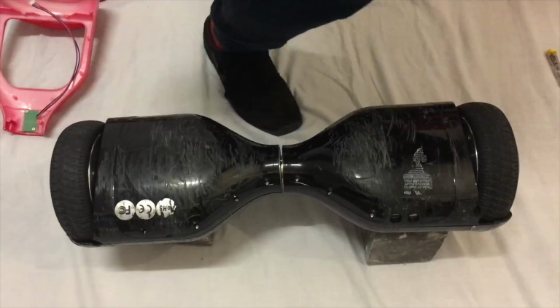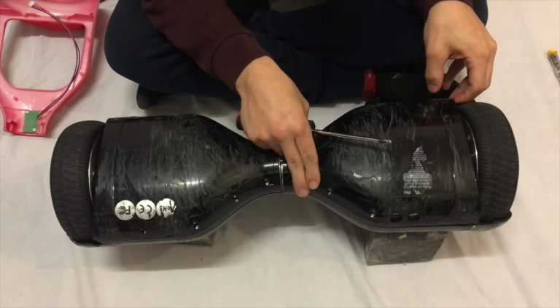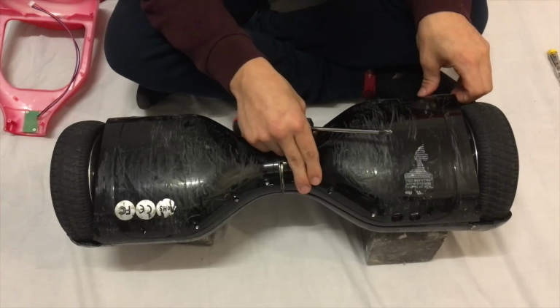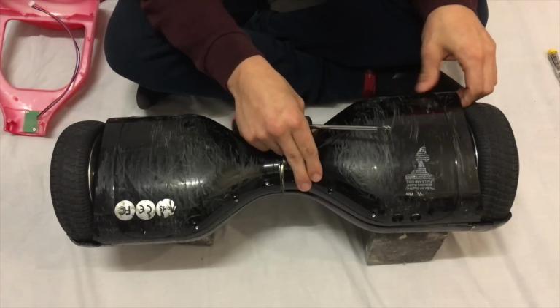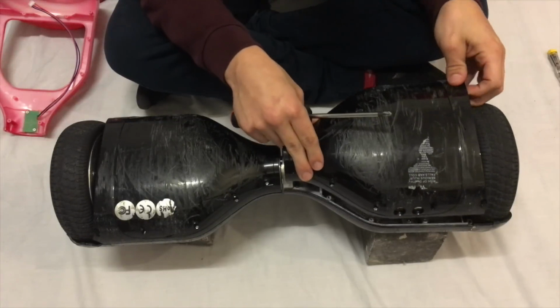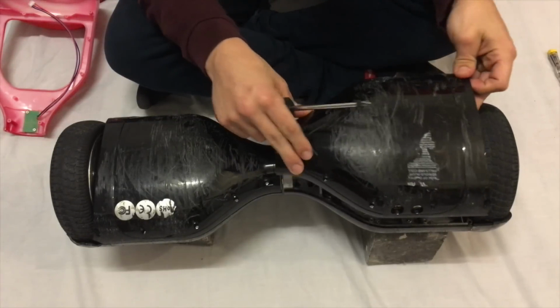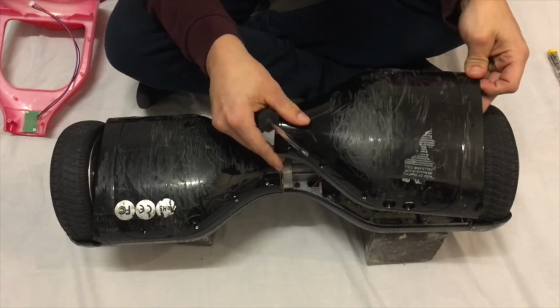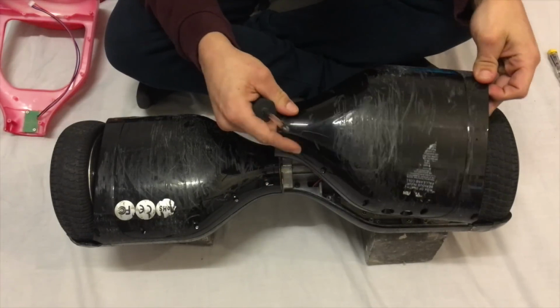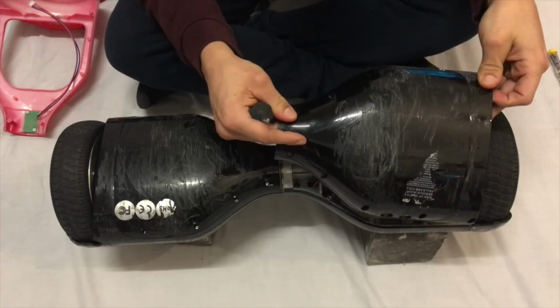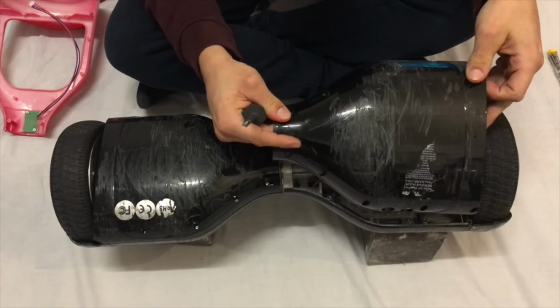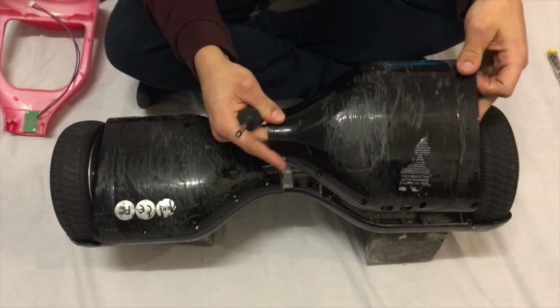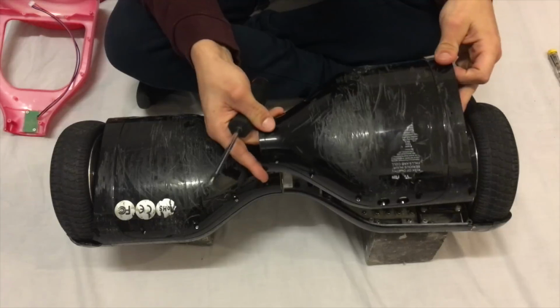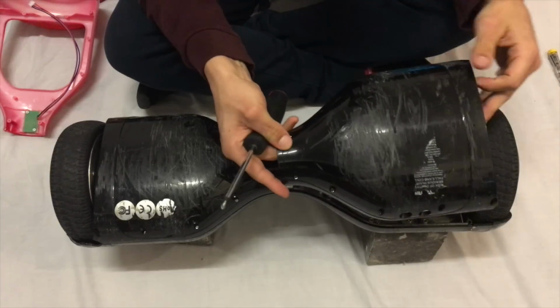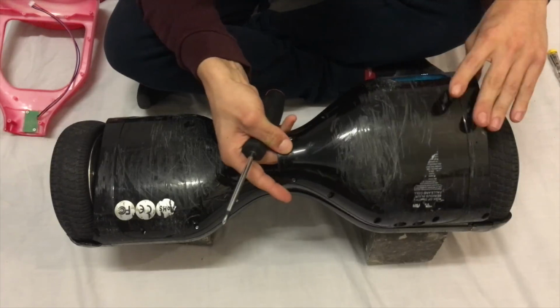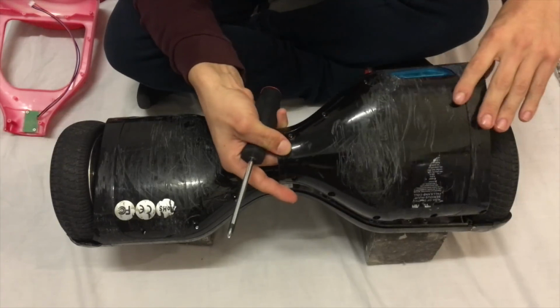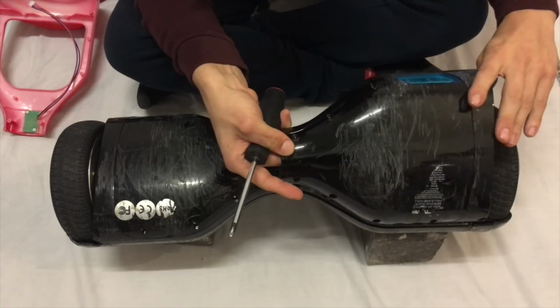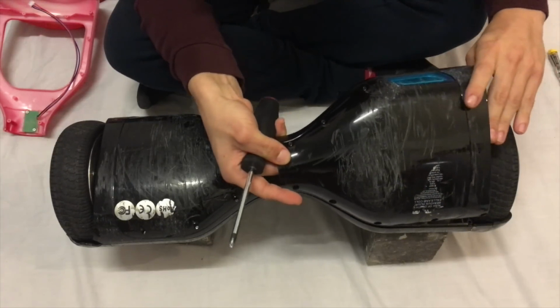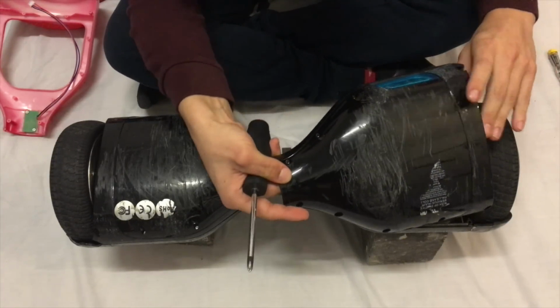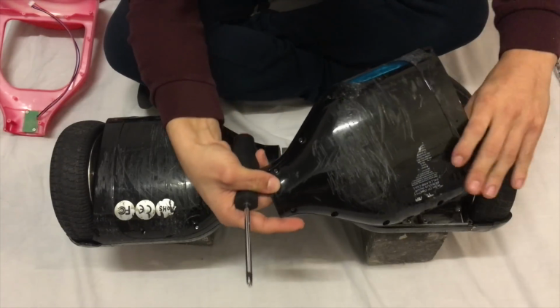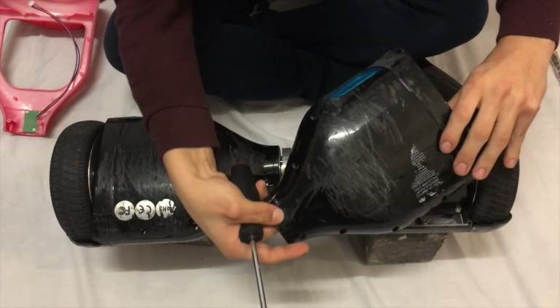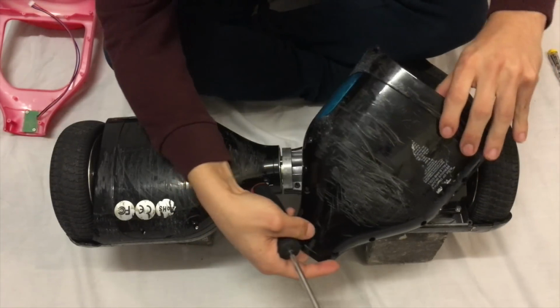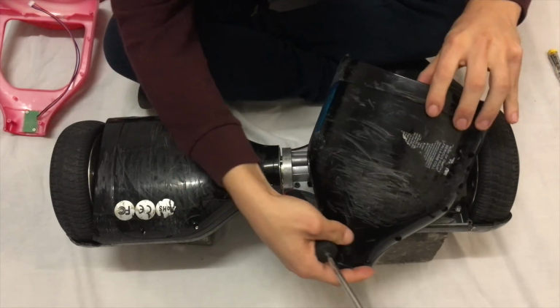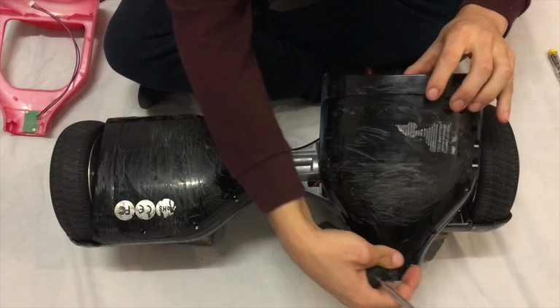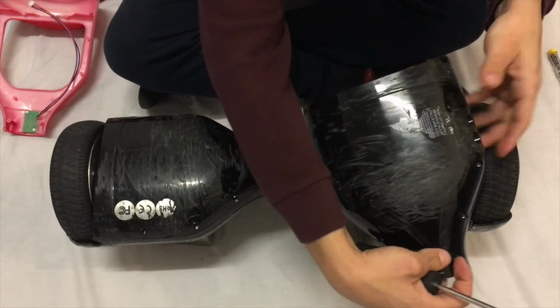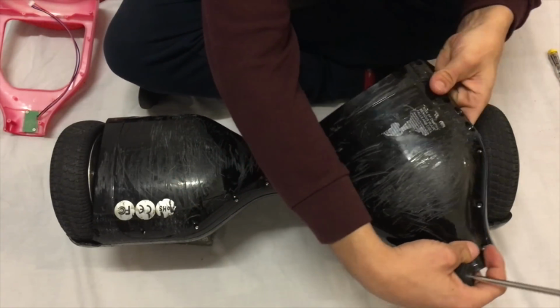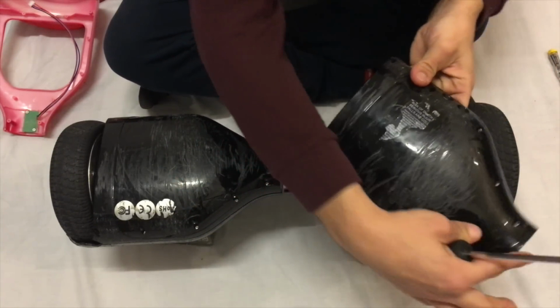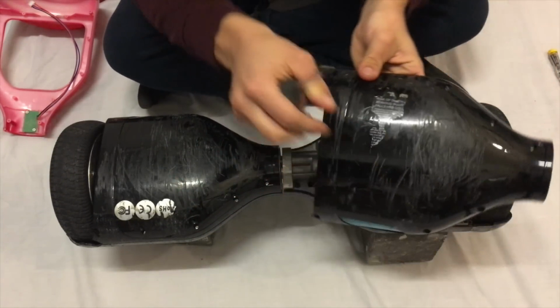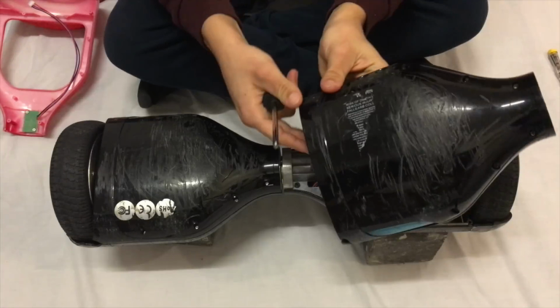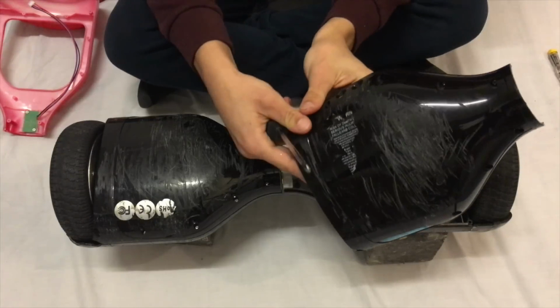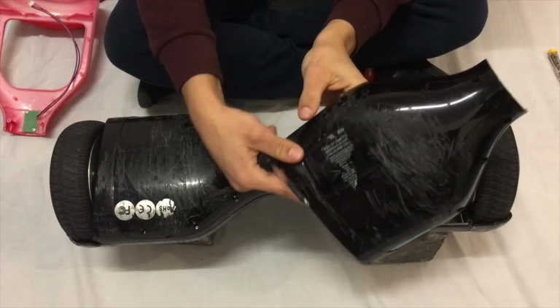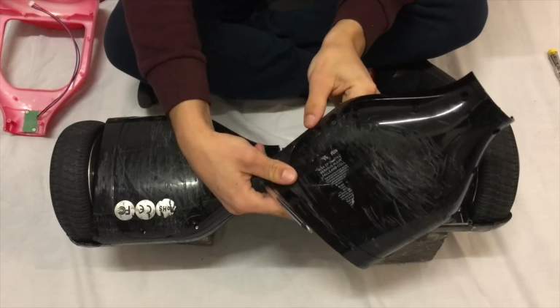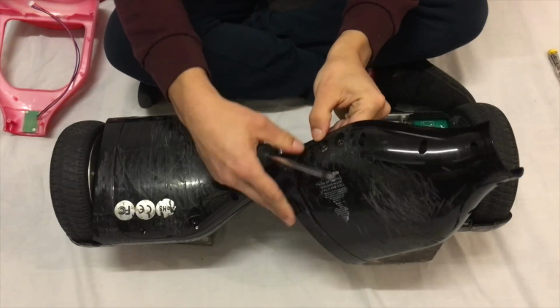Once they're all out, take the panels off. They will be attached by a cable, so be careful. This one's a bit twisted, so I'm just going to untwist that so the cable's a bit more loose.